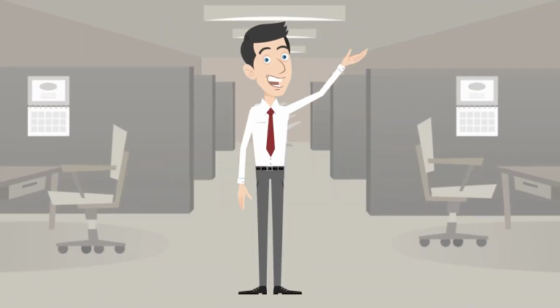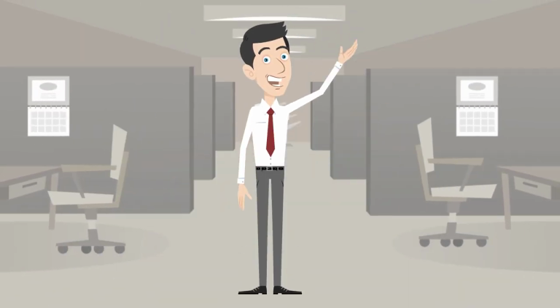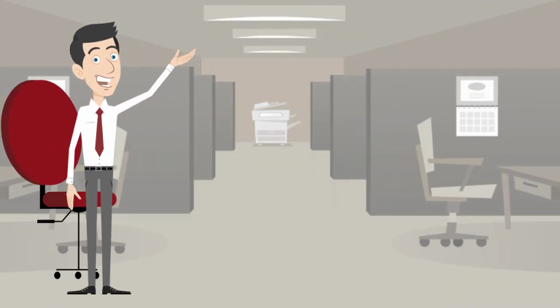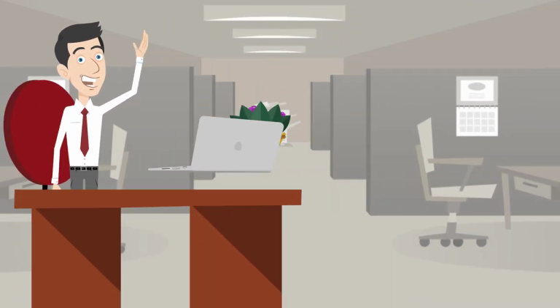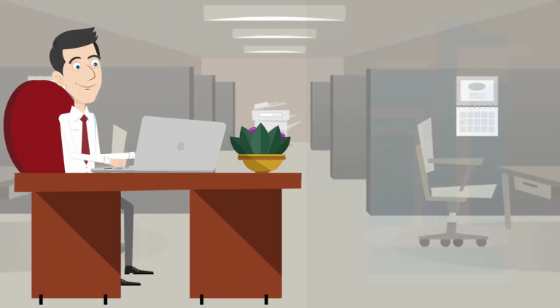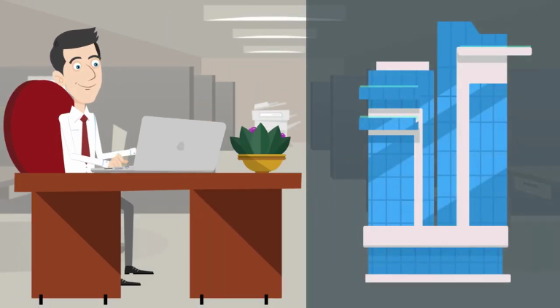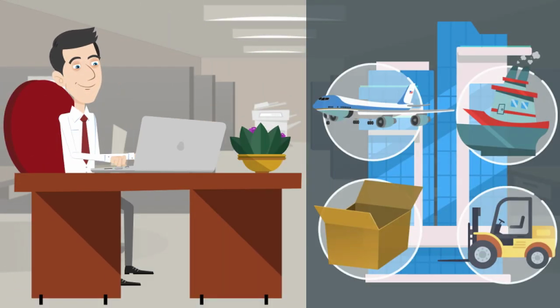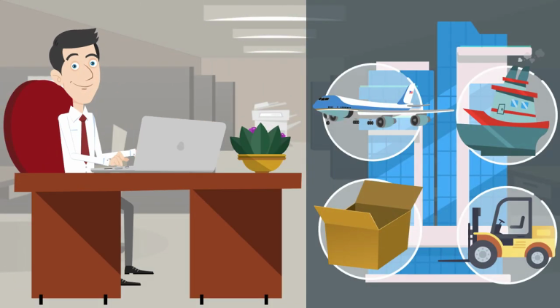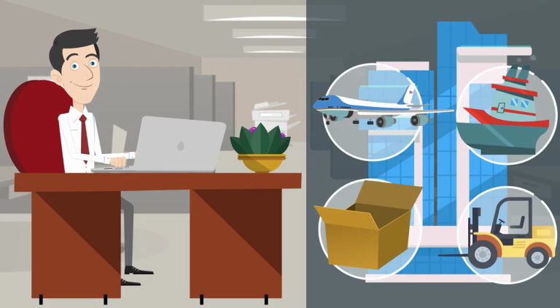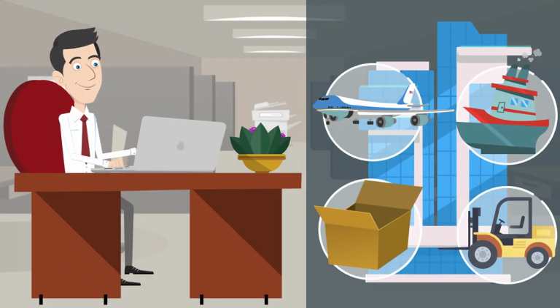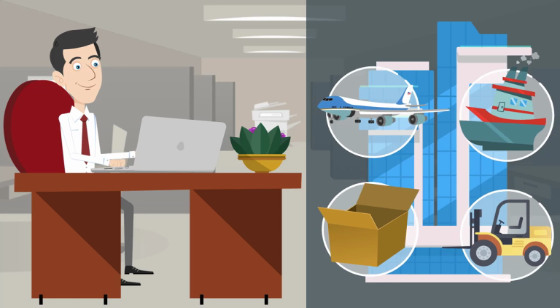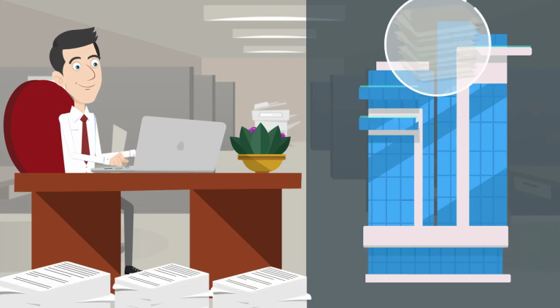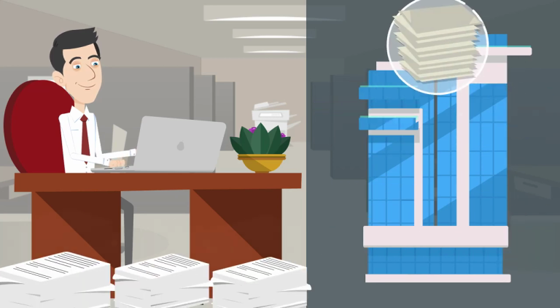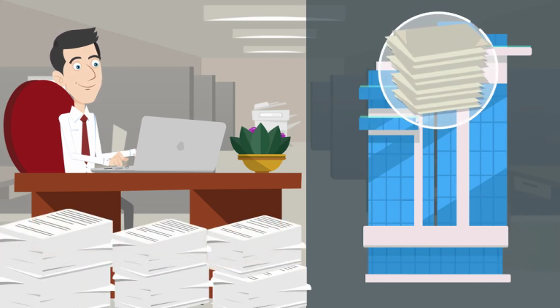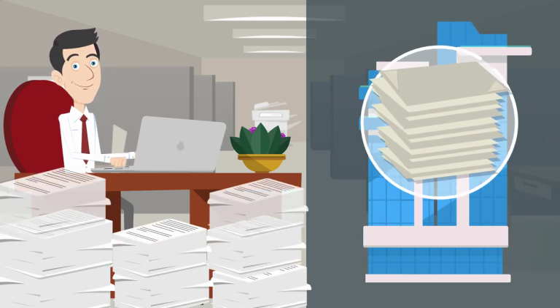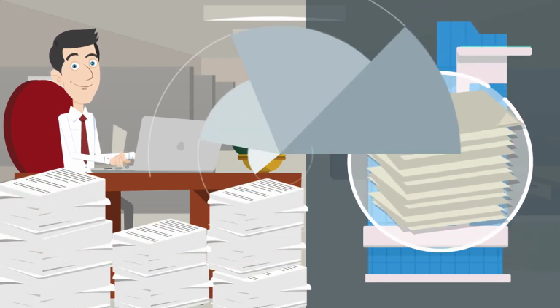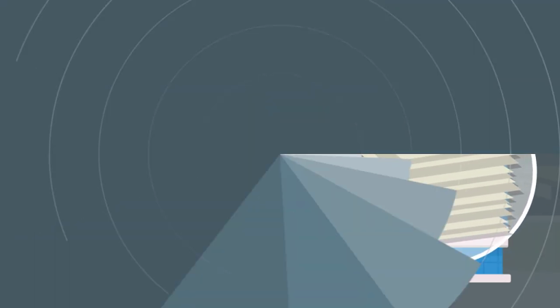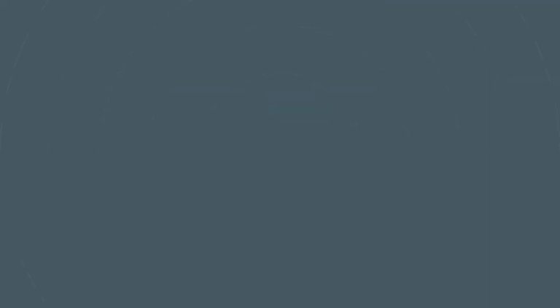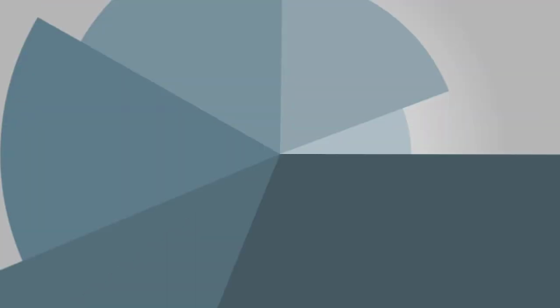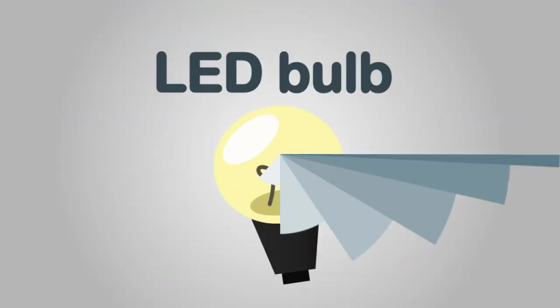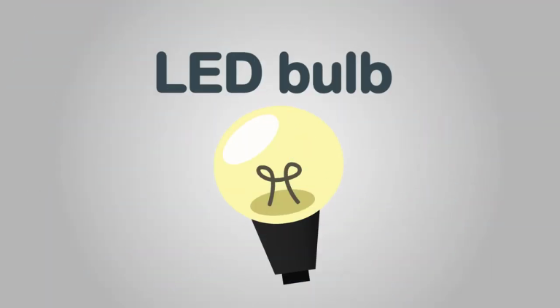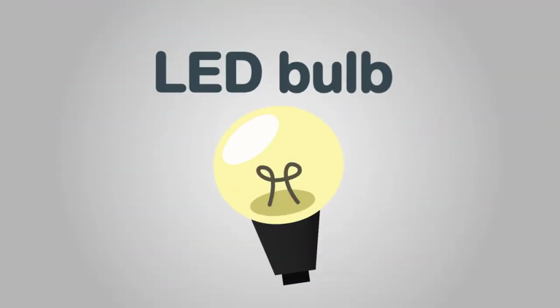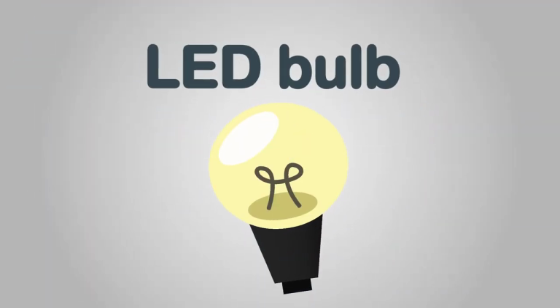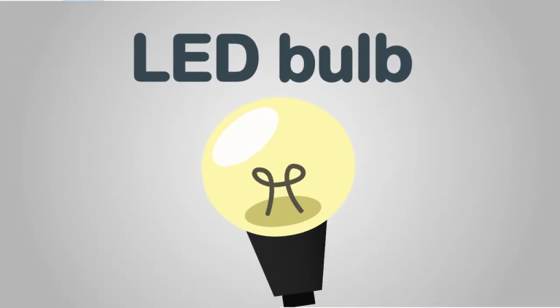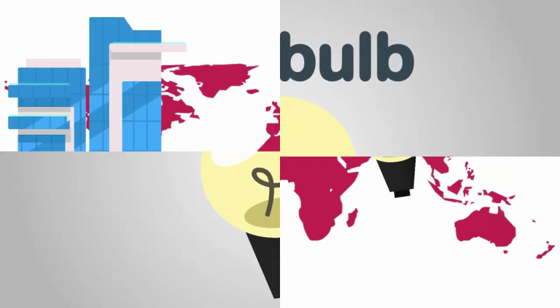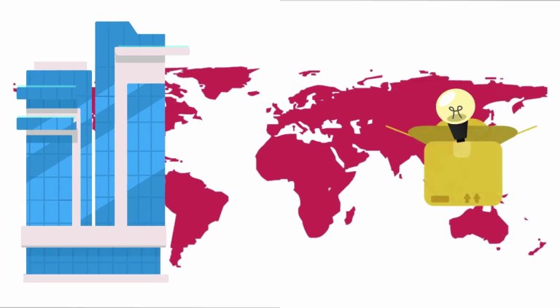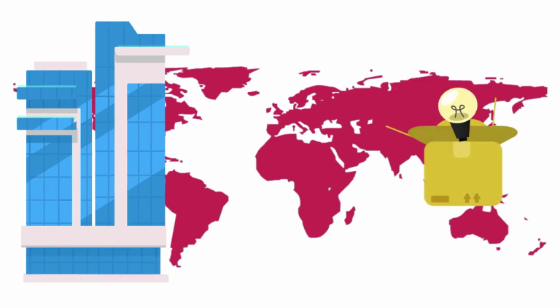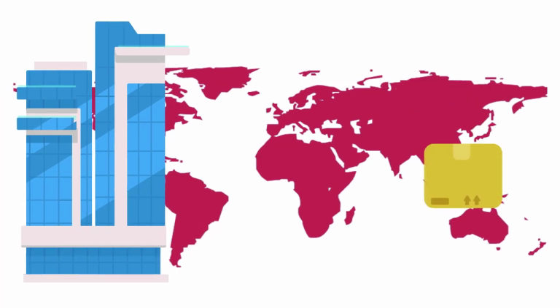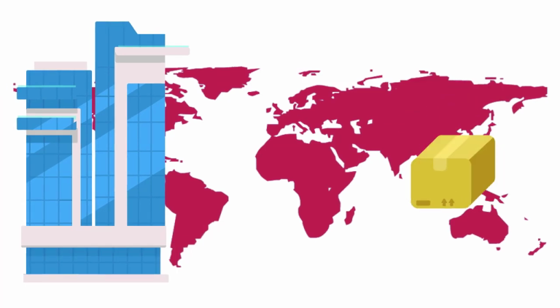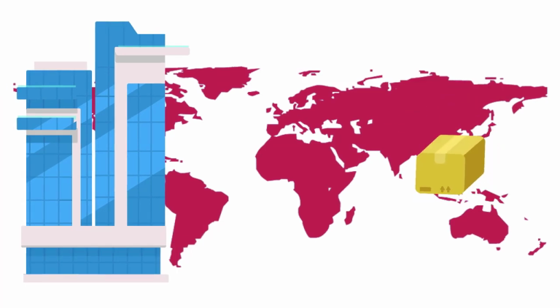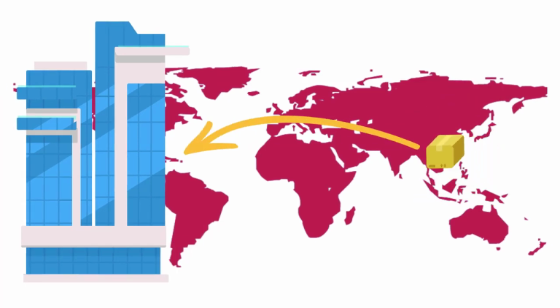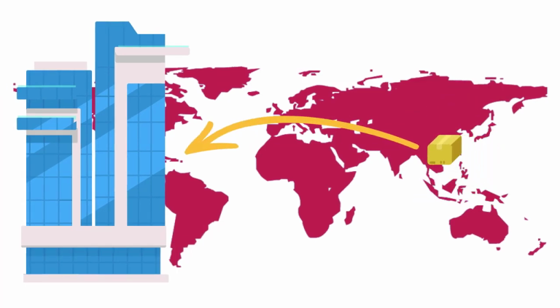This is Peter. He works in an importing company where he takes care of customs formalities. And this is a LED bulb, one of the products that Peter's company imports from abroad.